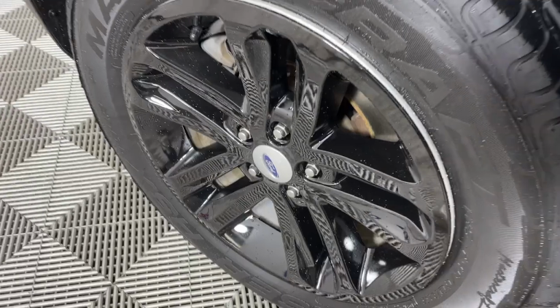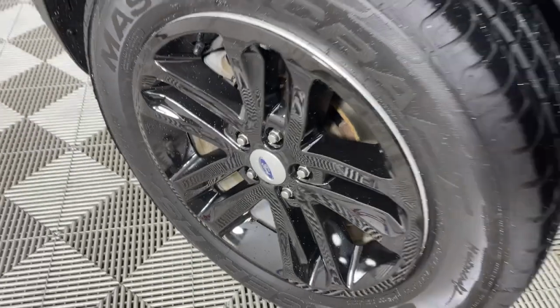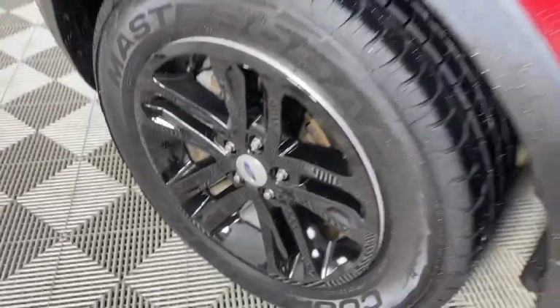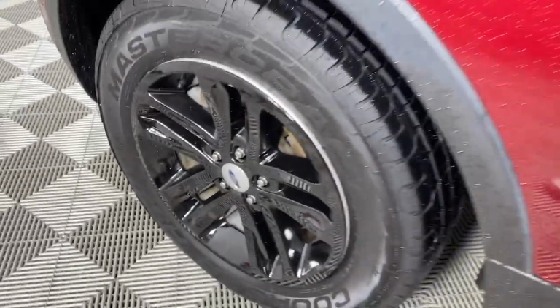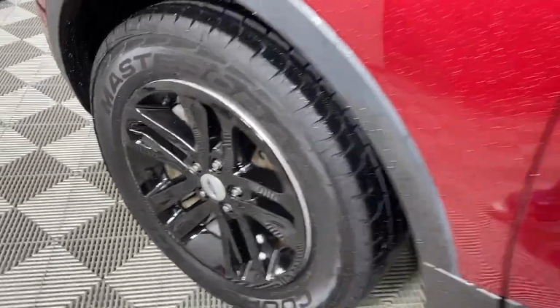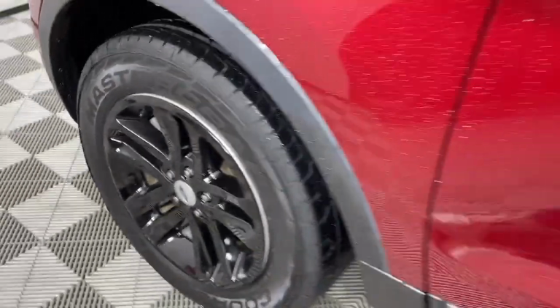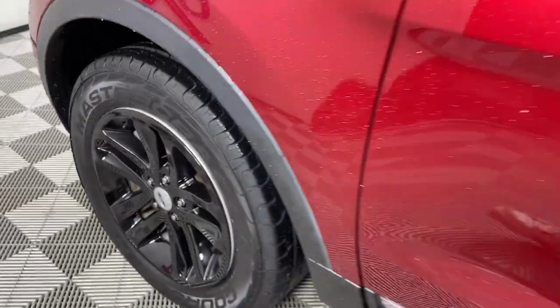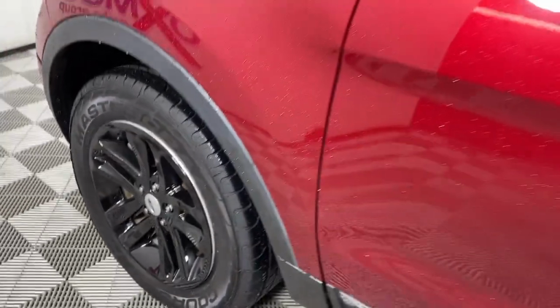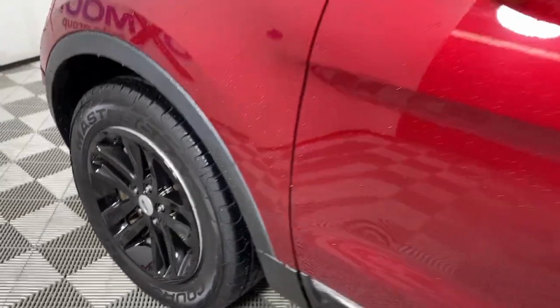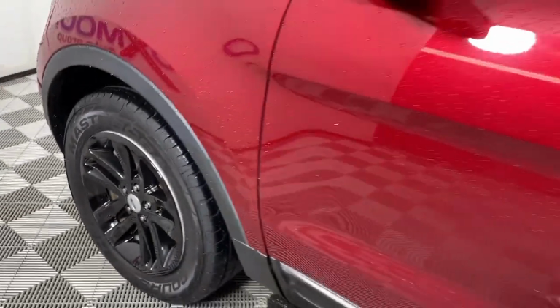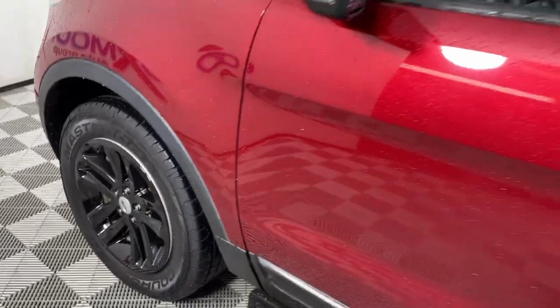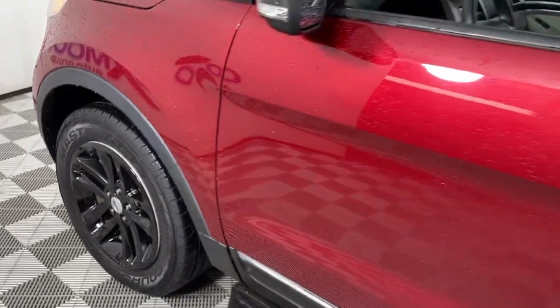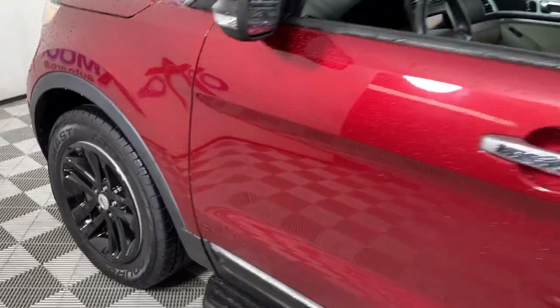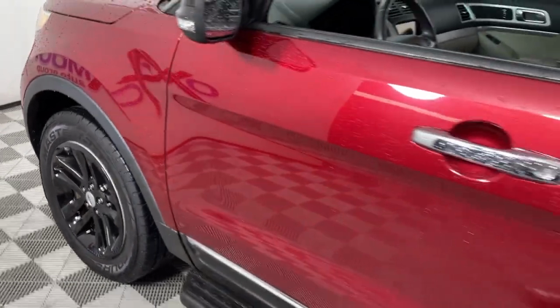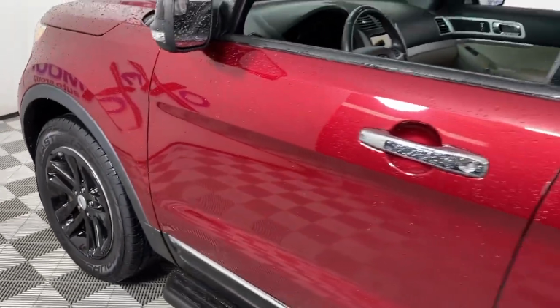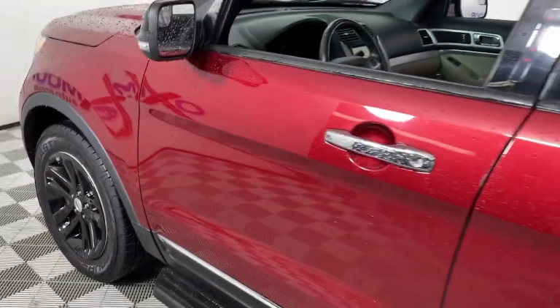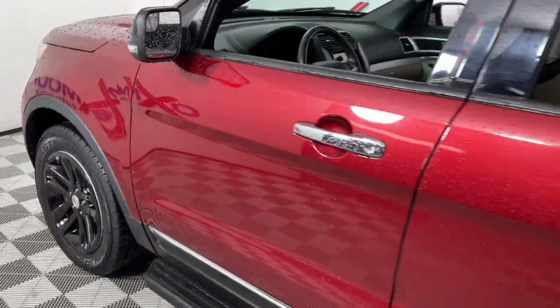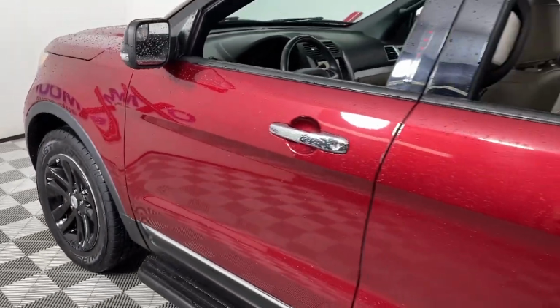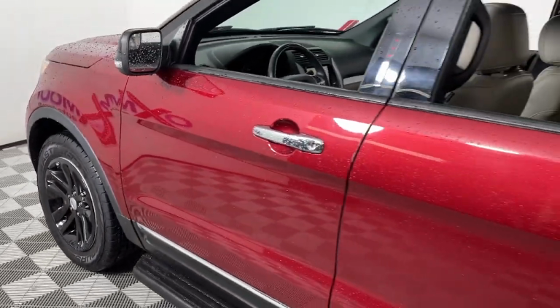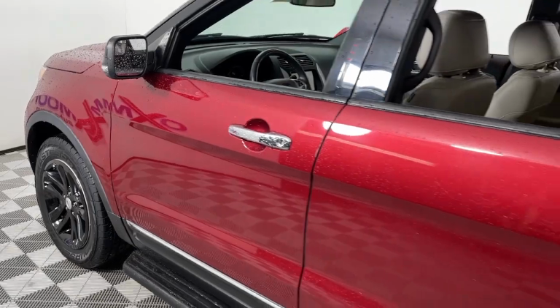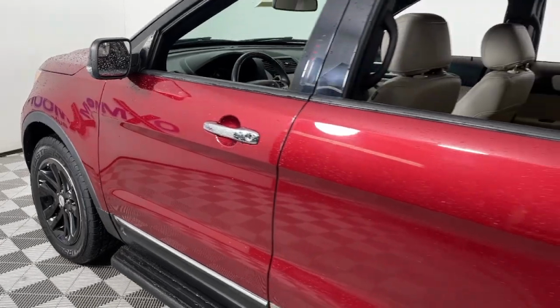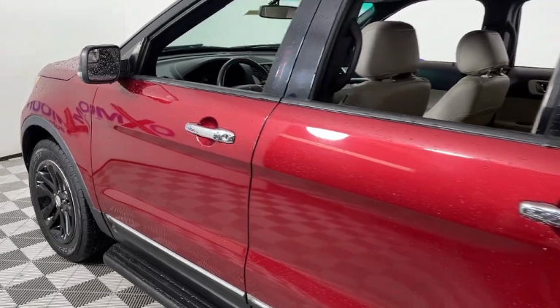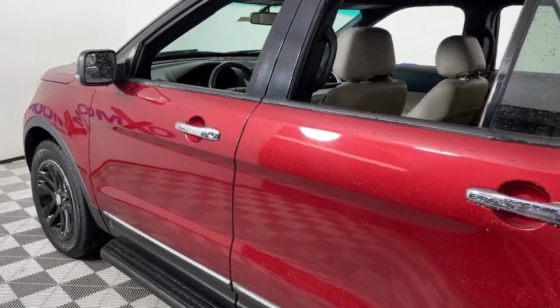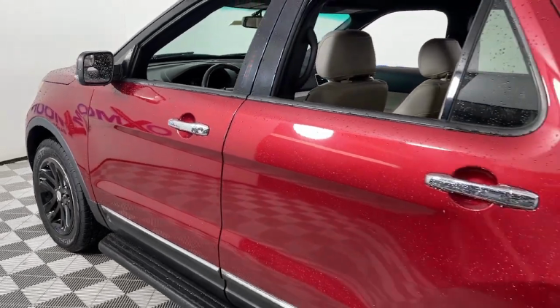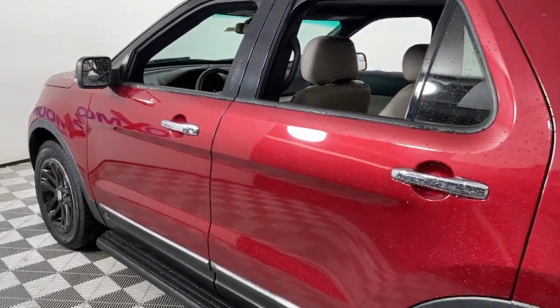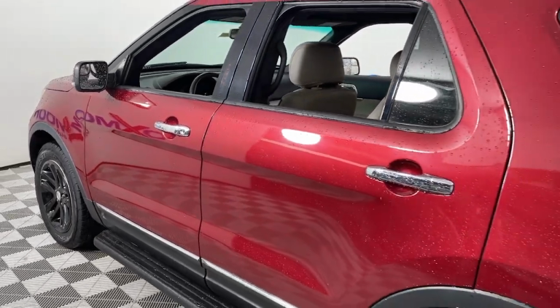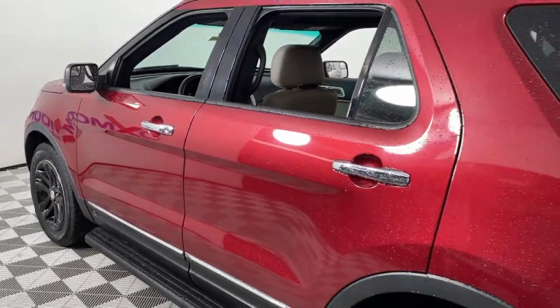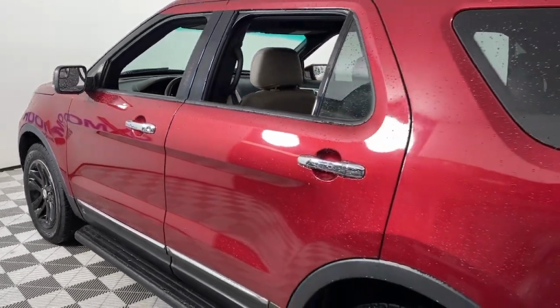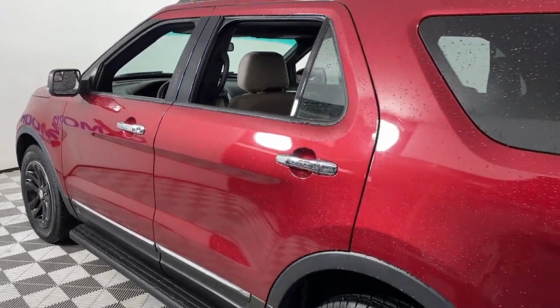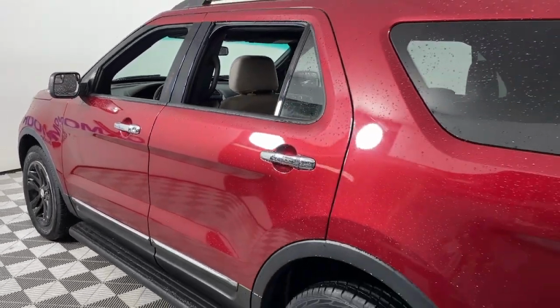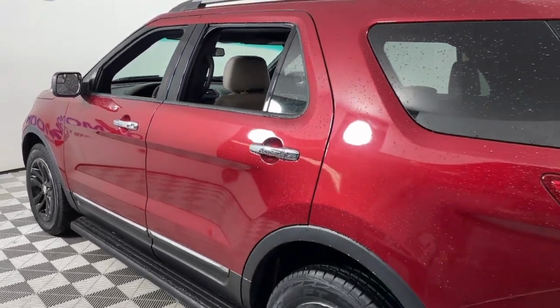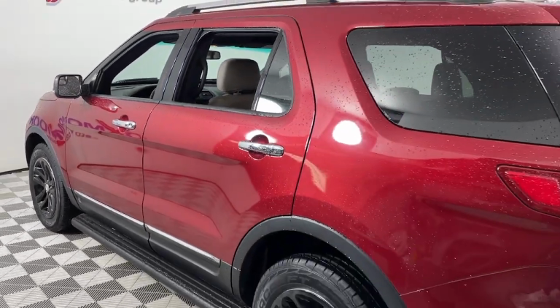Go home happy with the 2015 Ford Explorer. This vehicle still has fewer than 50,000 miles on the clock, so it won't last long.